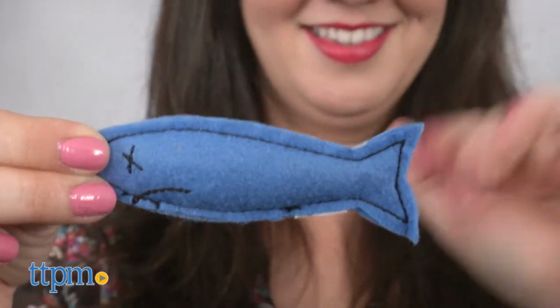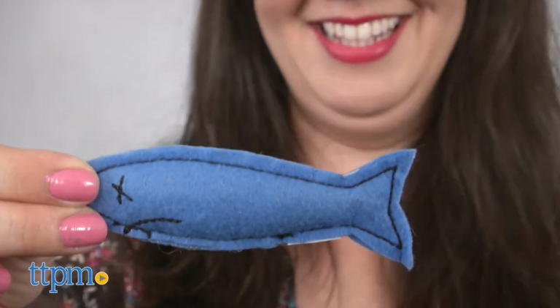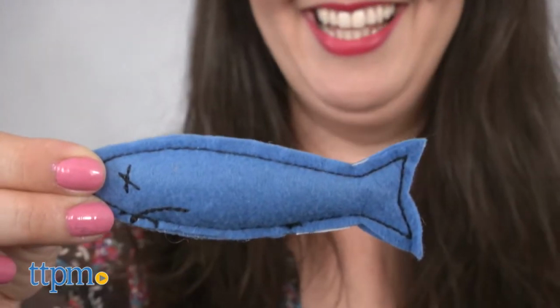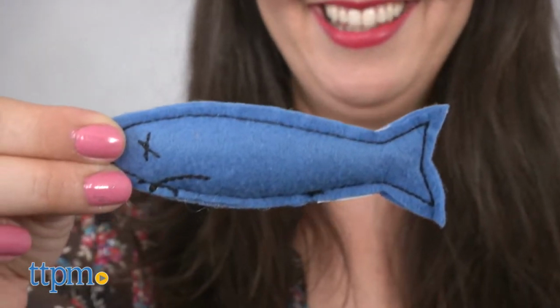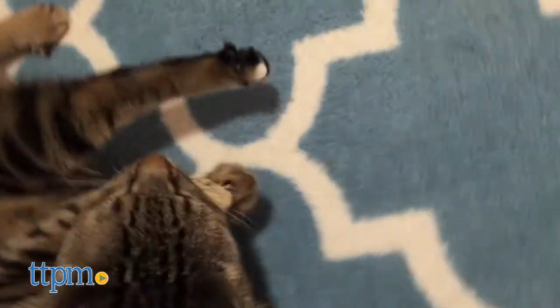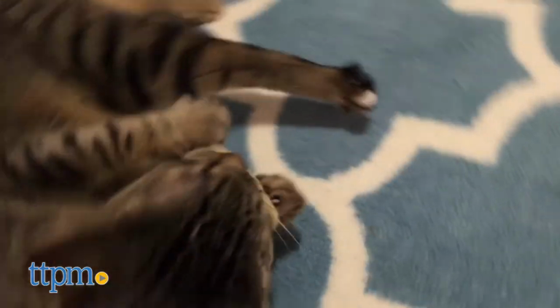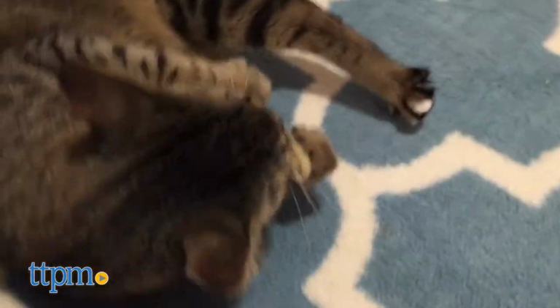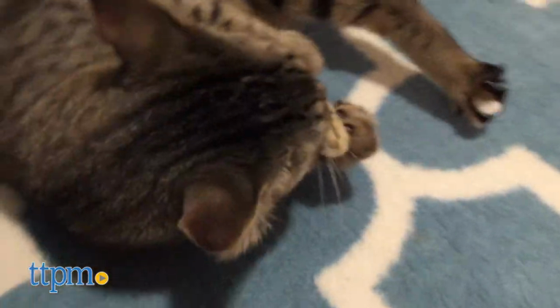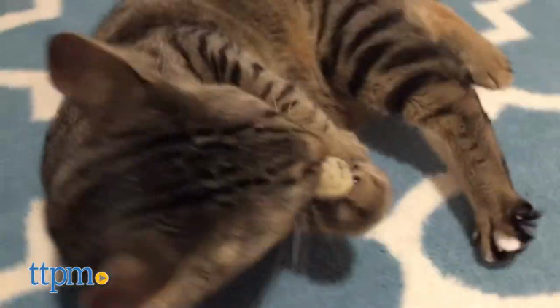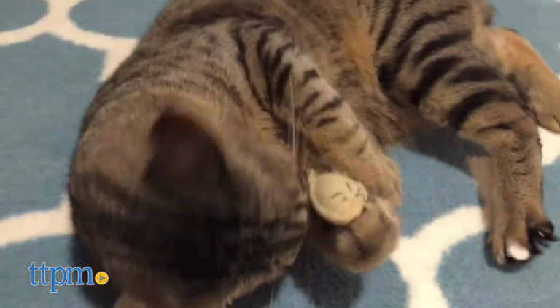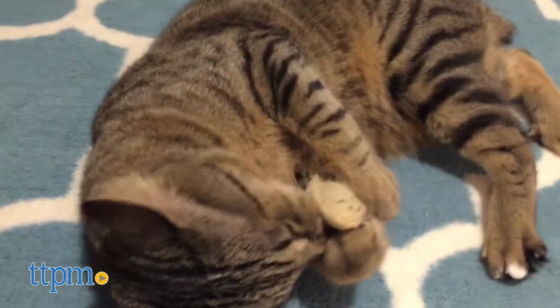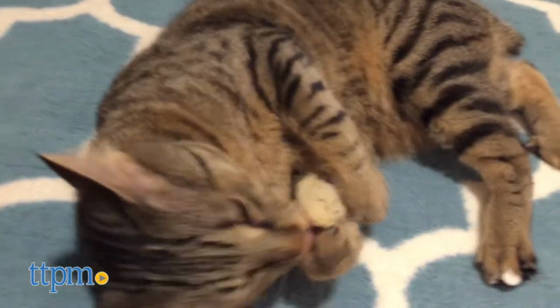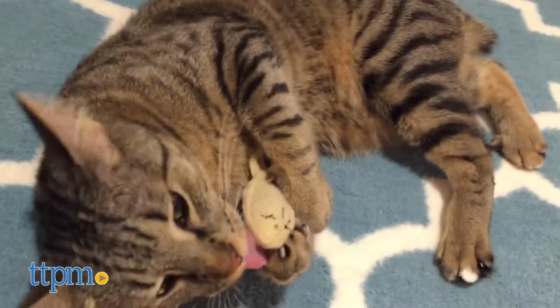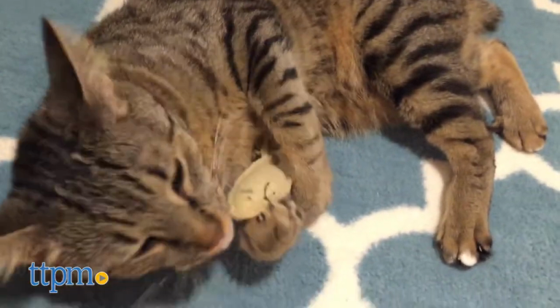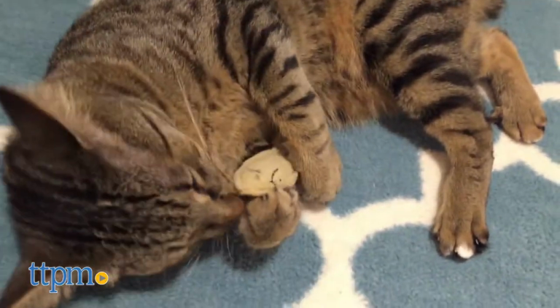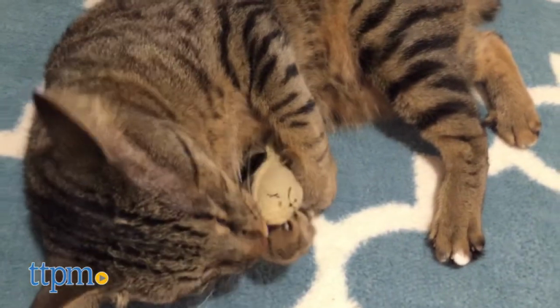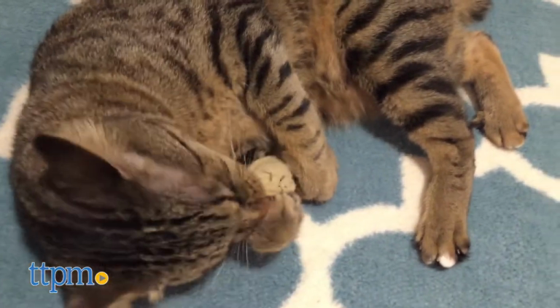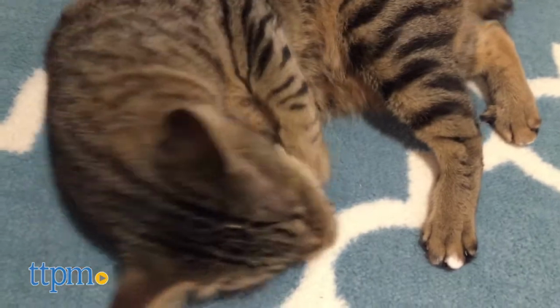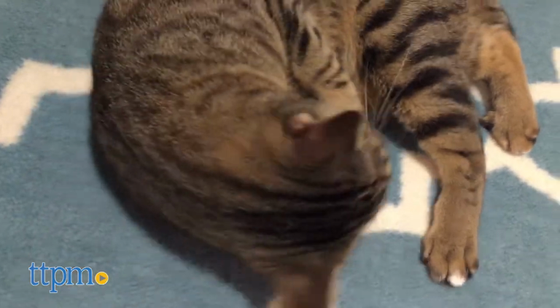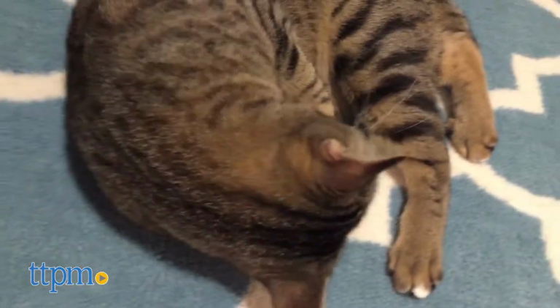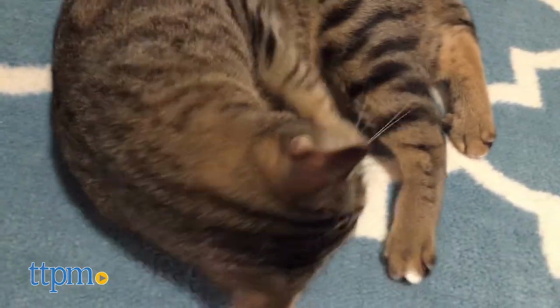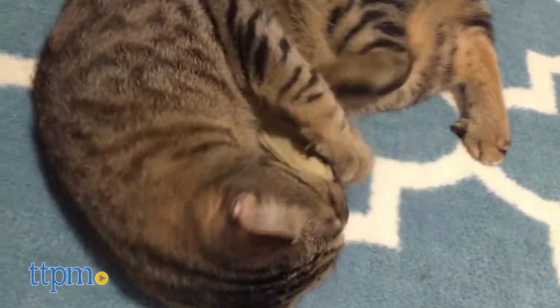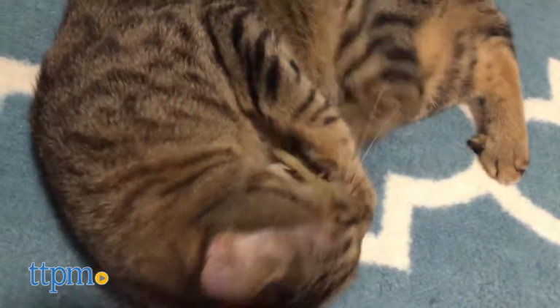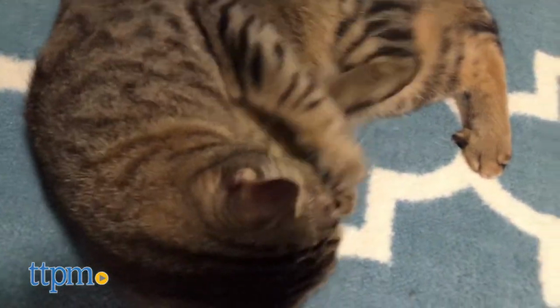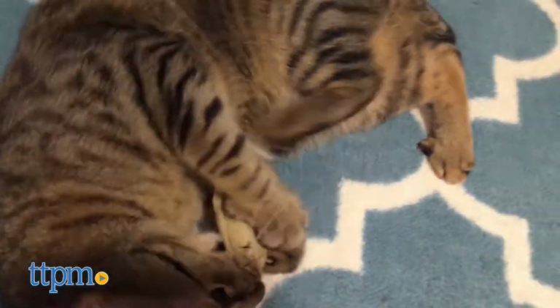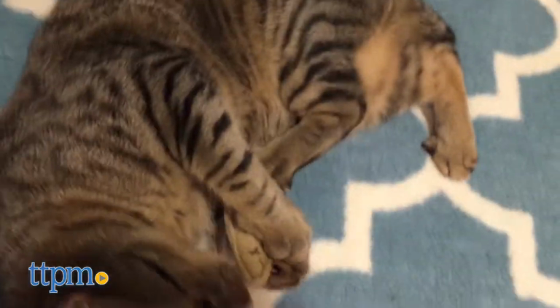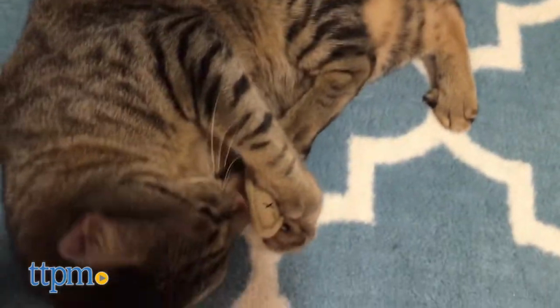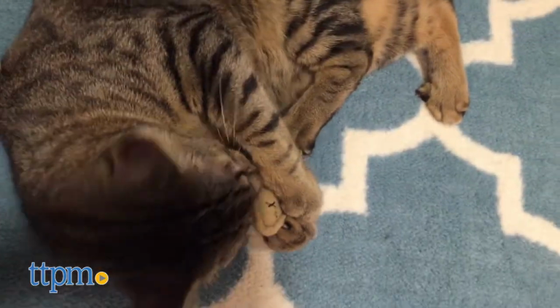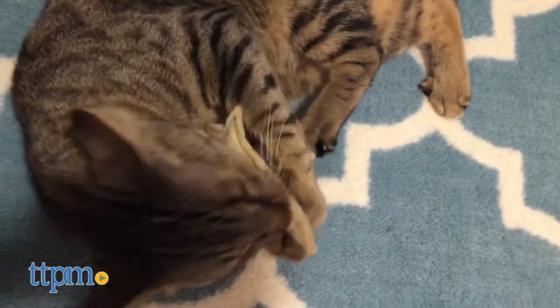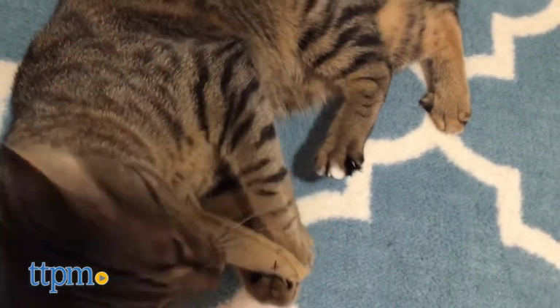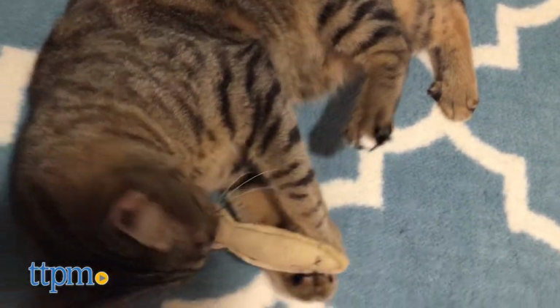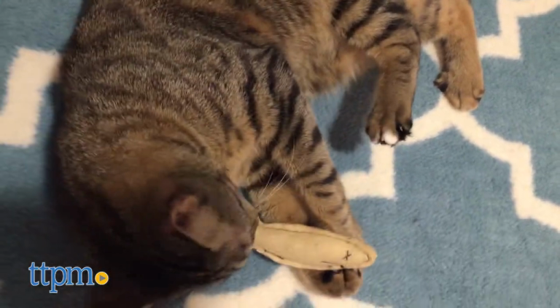They are catnip-infused, so cats will get a fun burst of energy while playing with them. They are small and lightweight and easy to bat around.